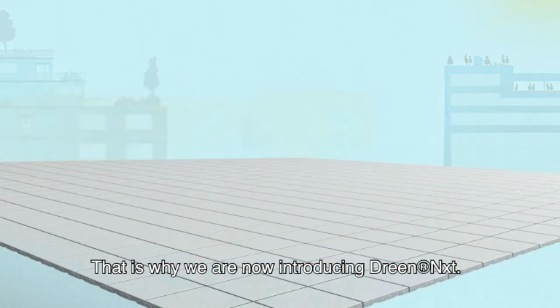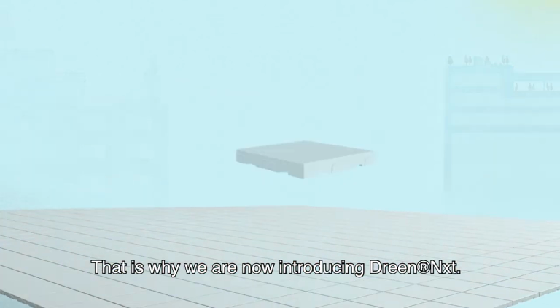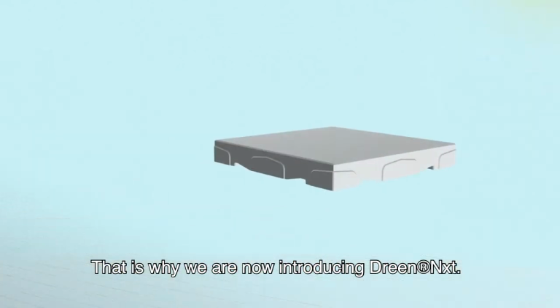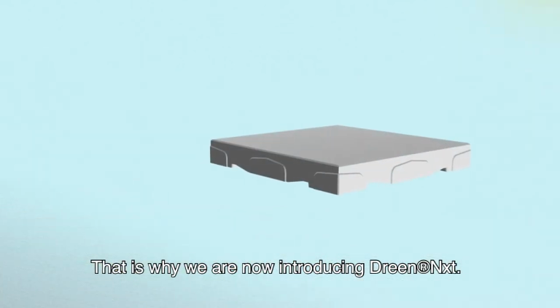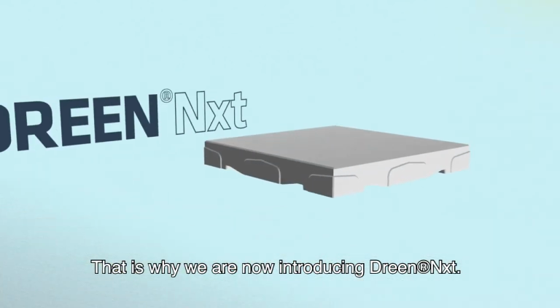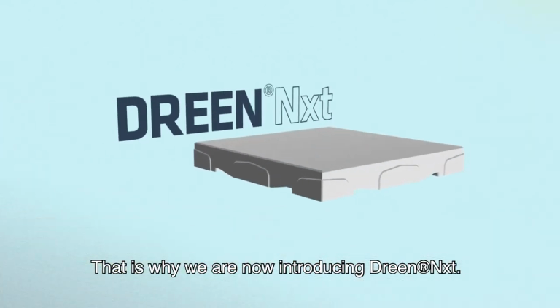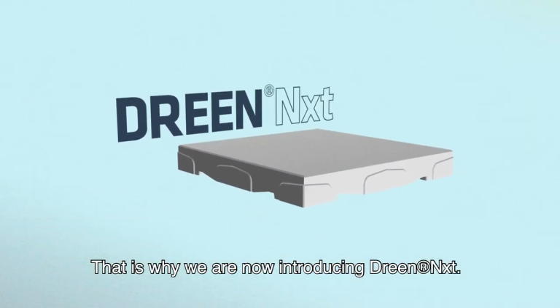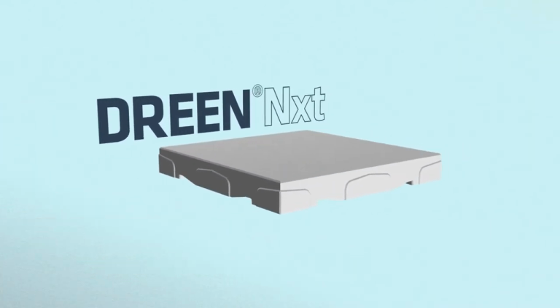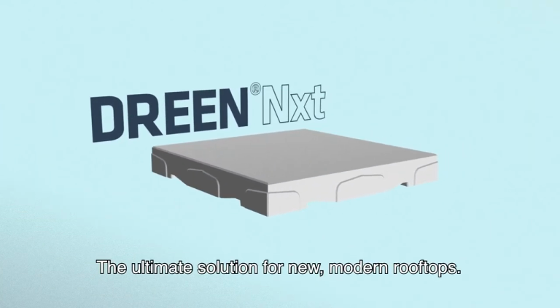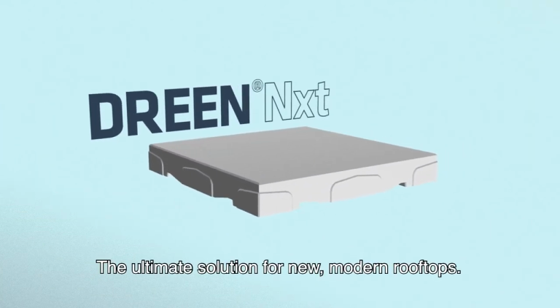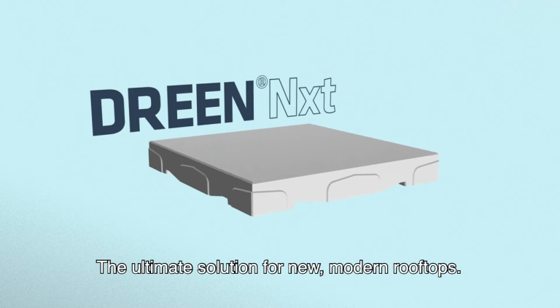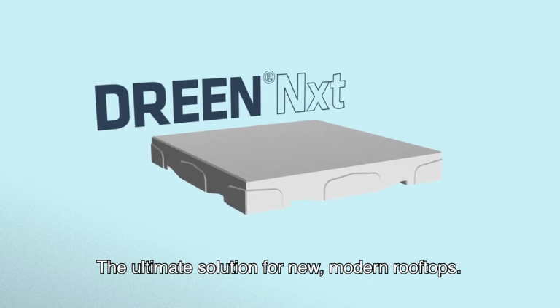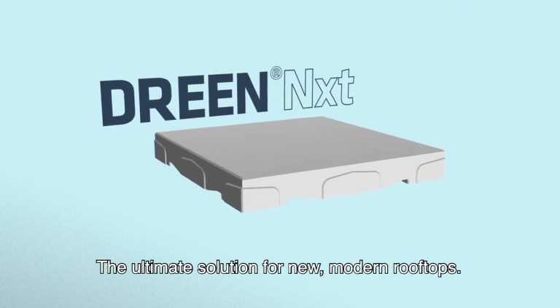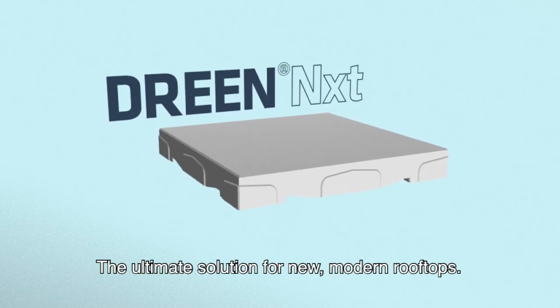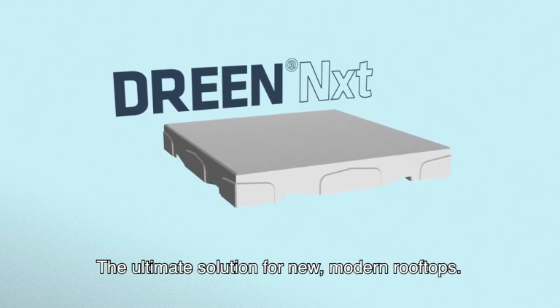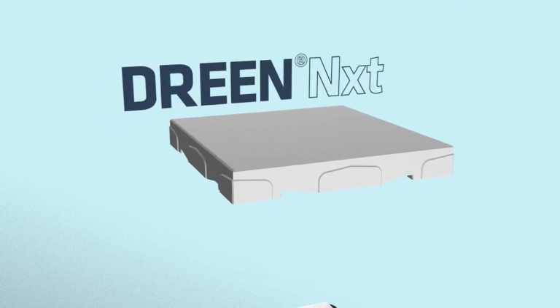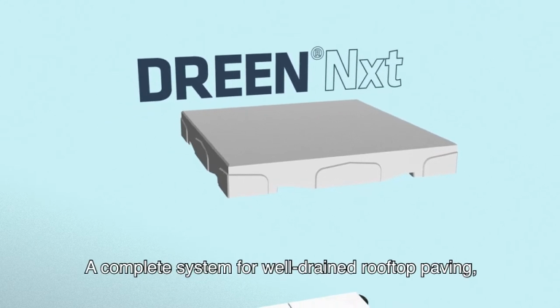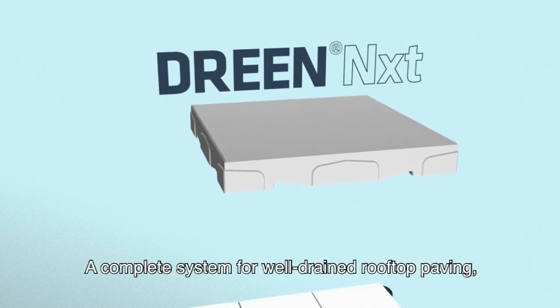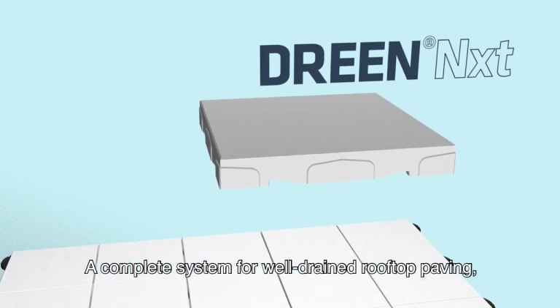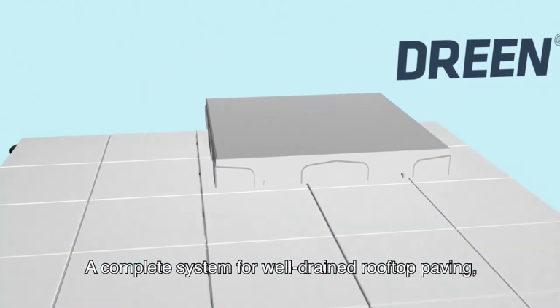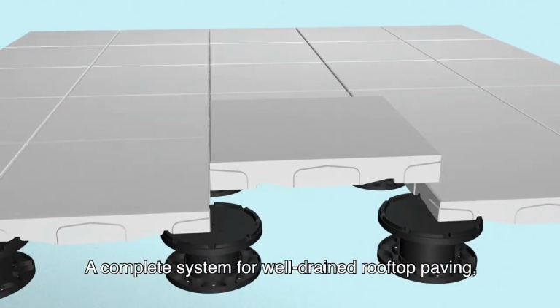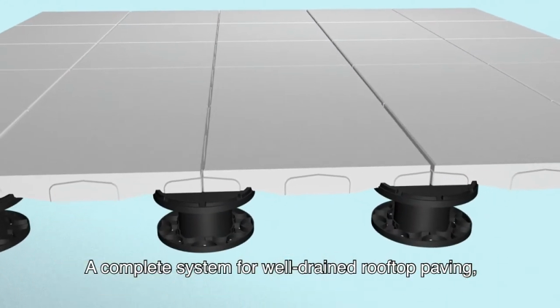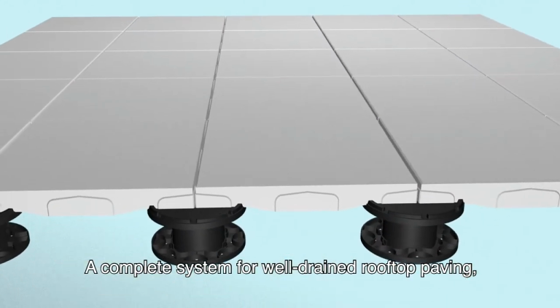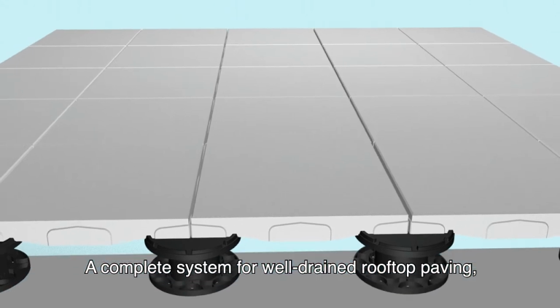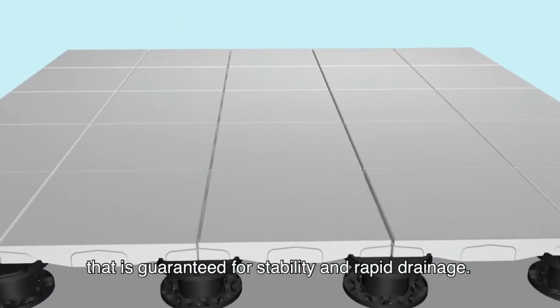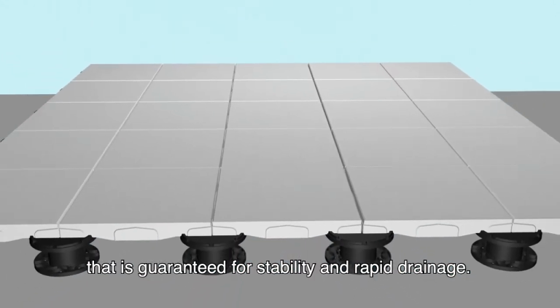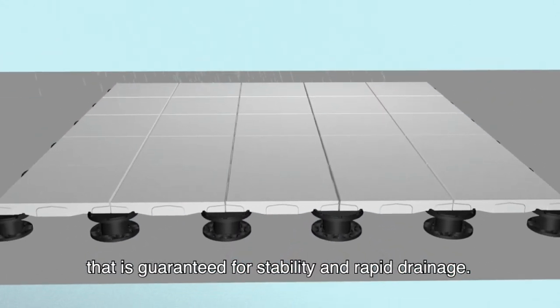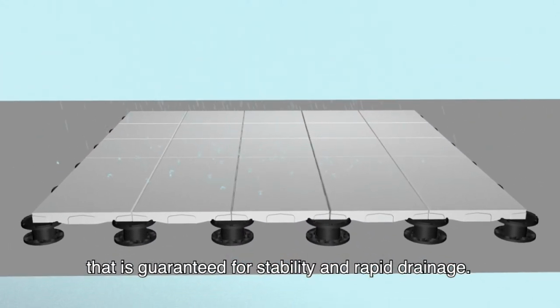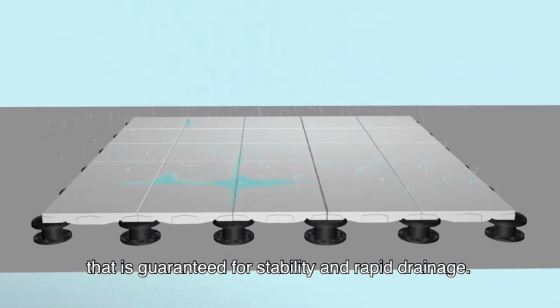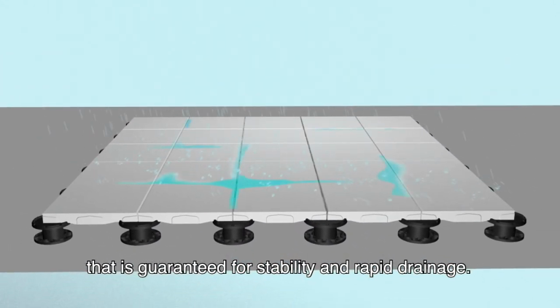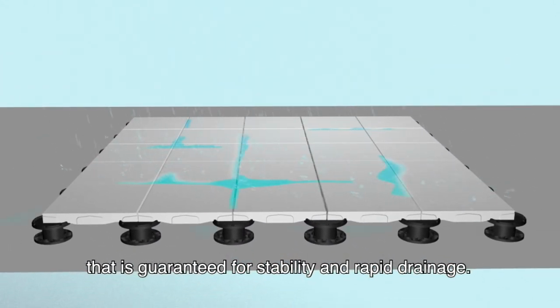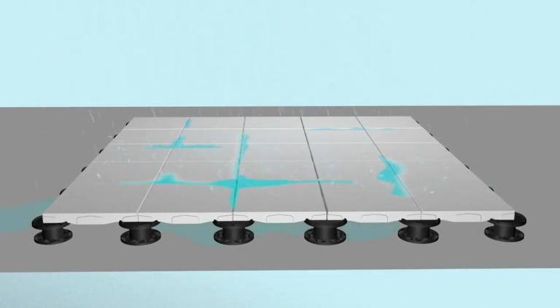That is why we are now introducing Dream Next, the ultimate solution for new, modern rooftops — a complete system for well-drained rooftop paving that is guaranteed for stability and rapid drainage.